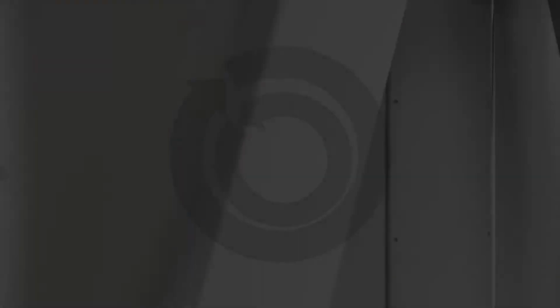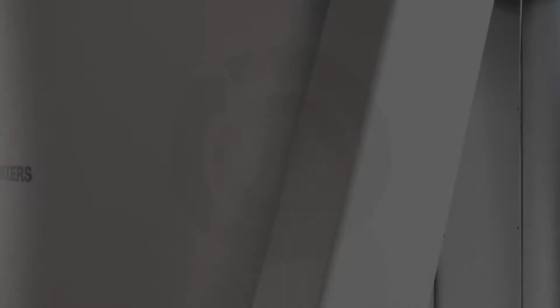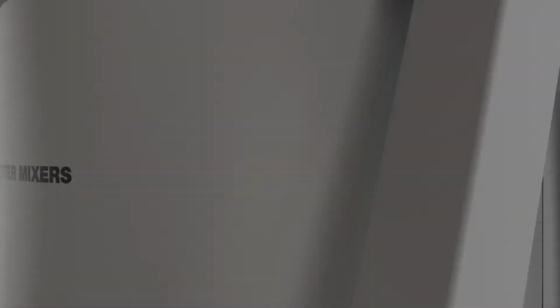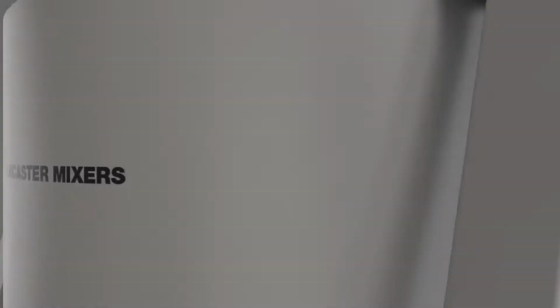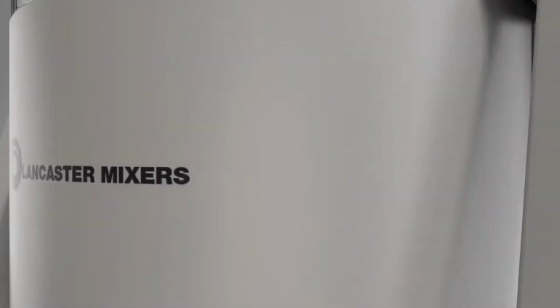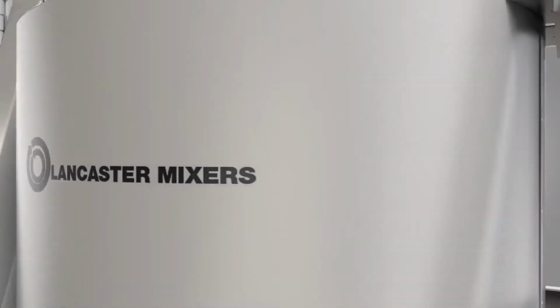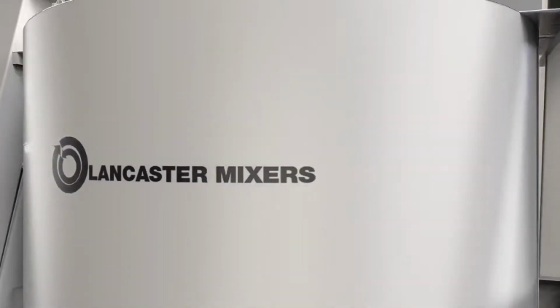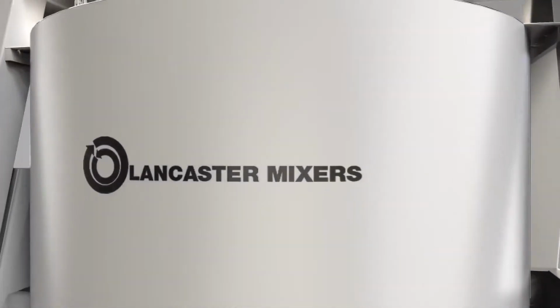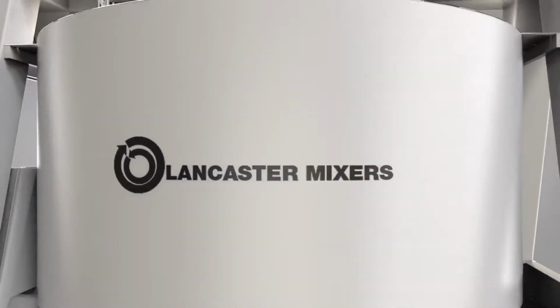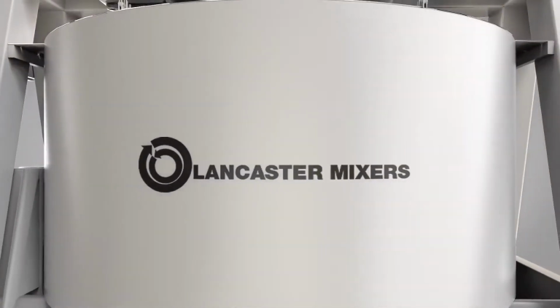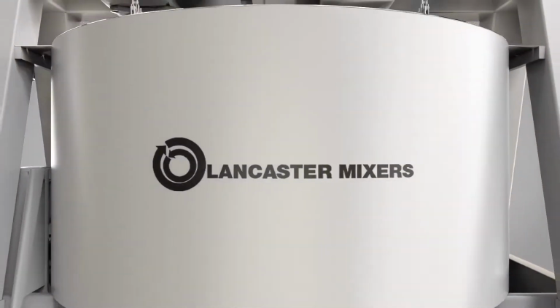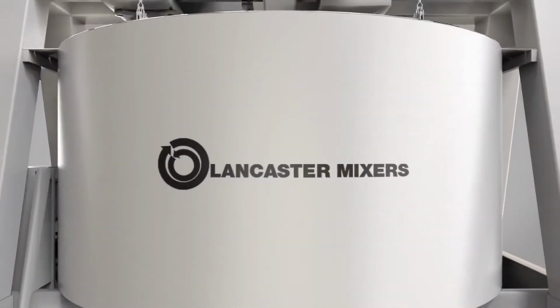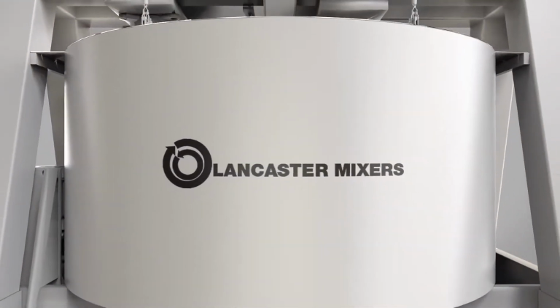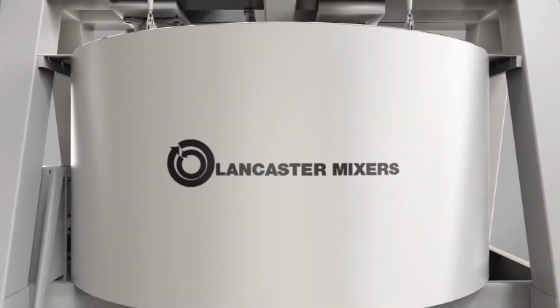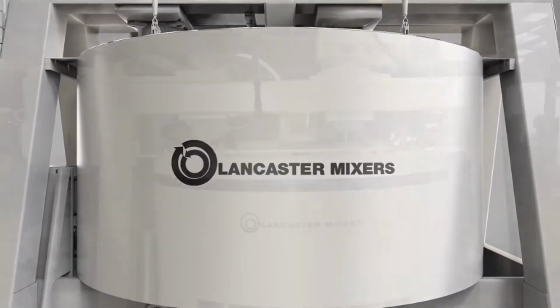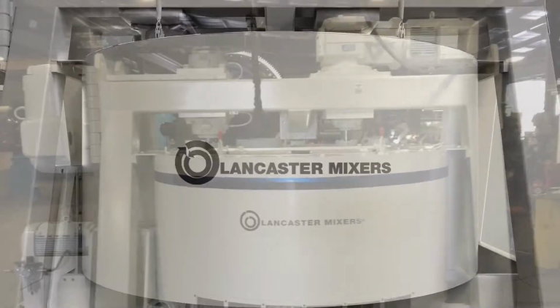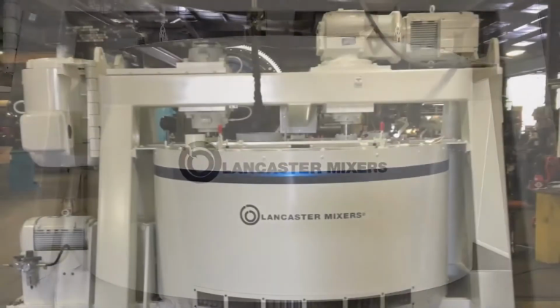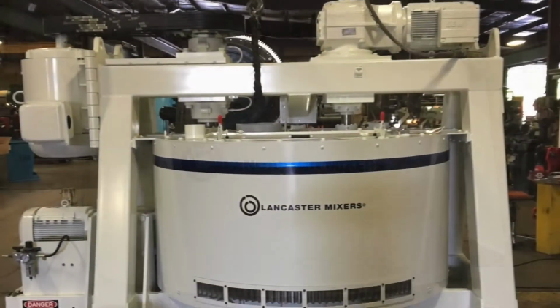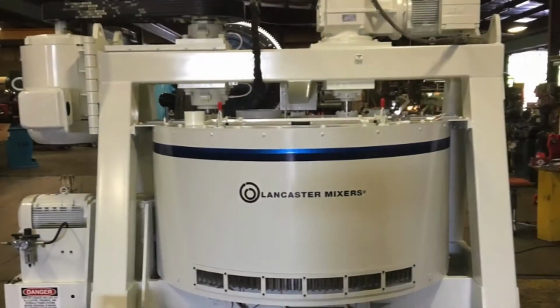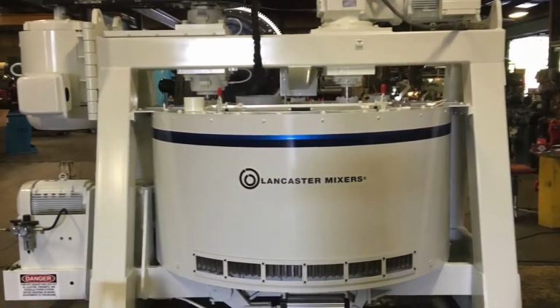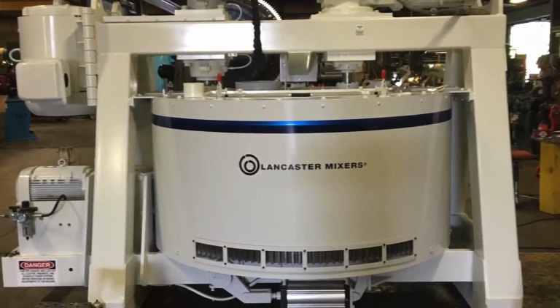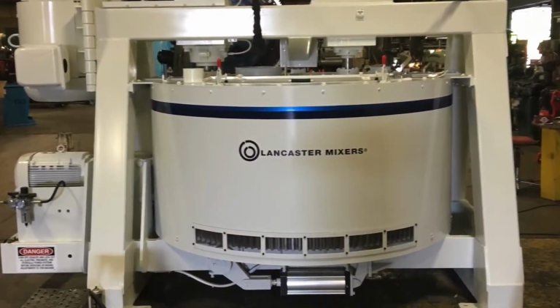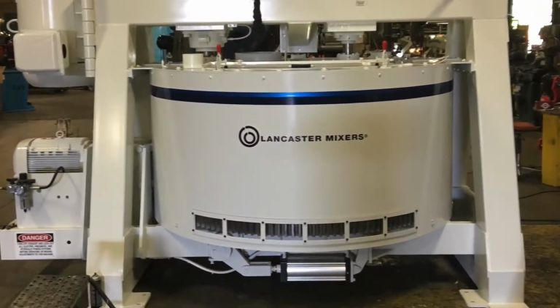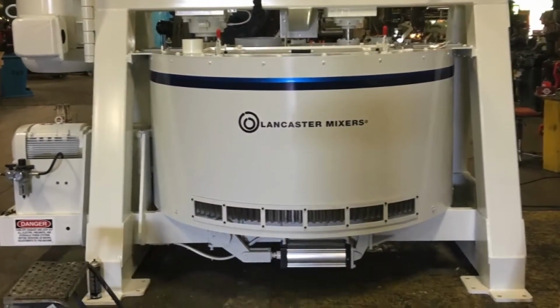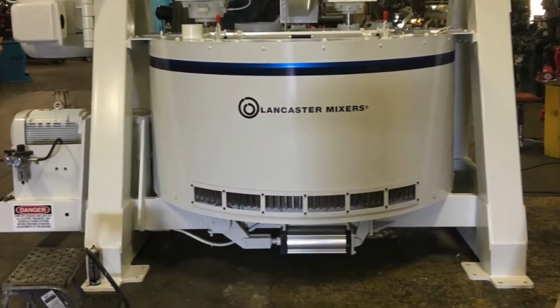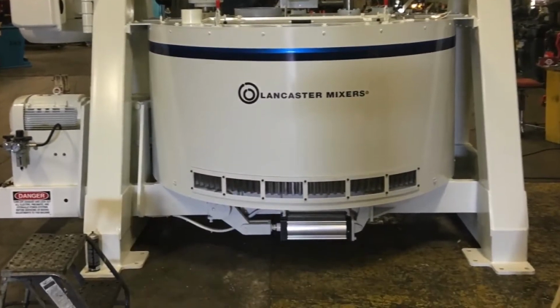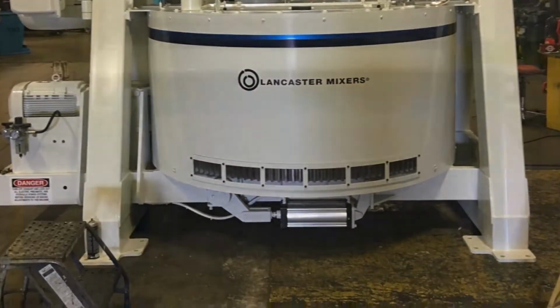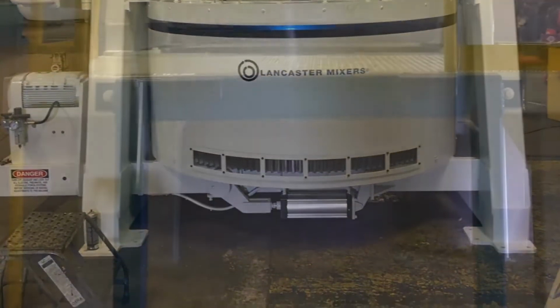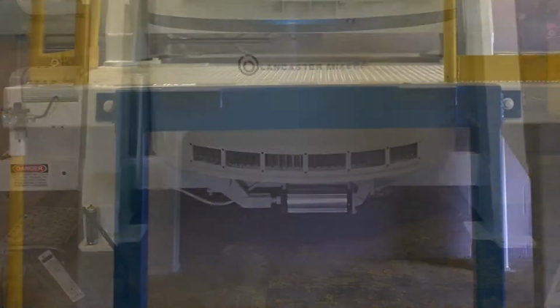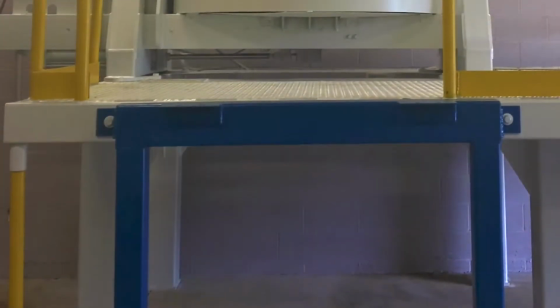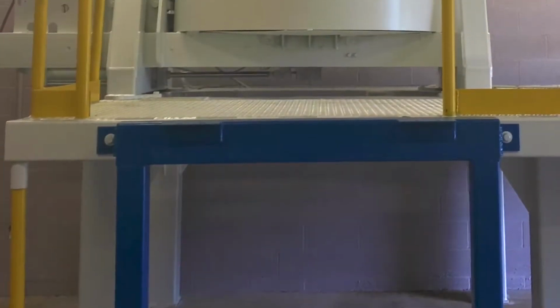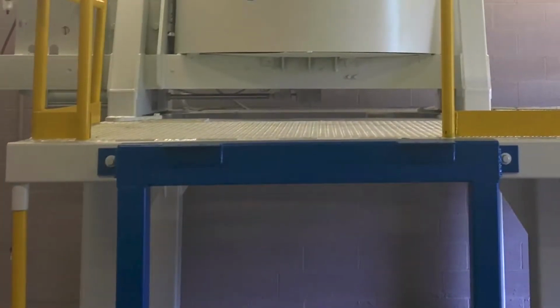Lancaster Products is a solutions company dedicated to improving material processing. We design and build mixing, pelletizing, and crushing solutions for our customers.